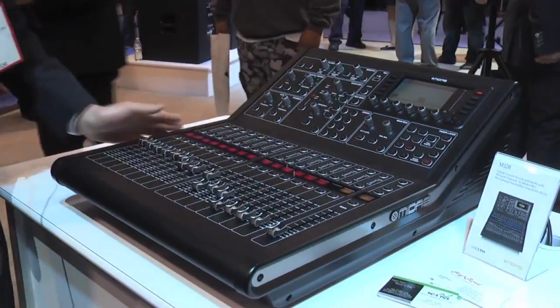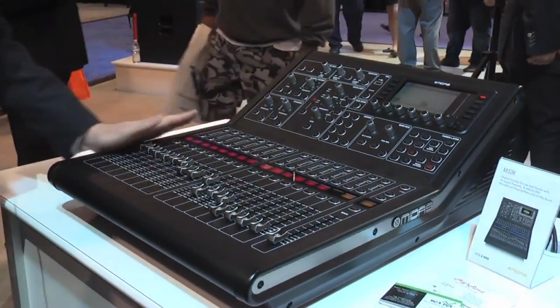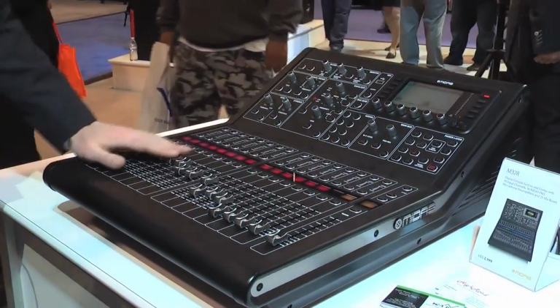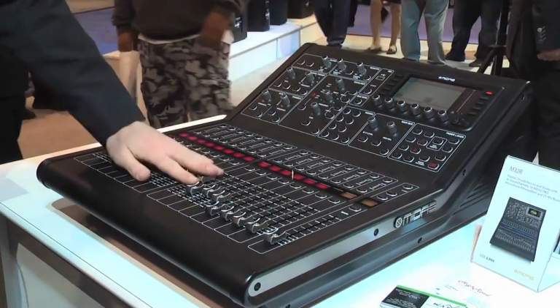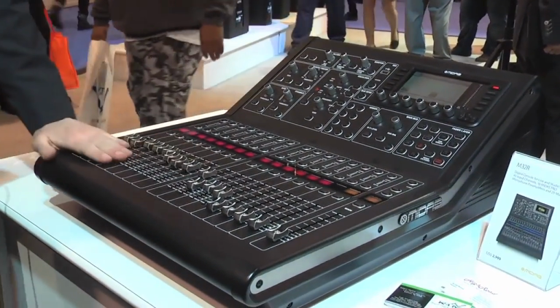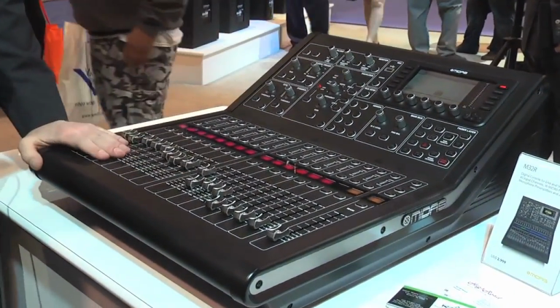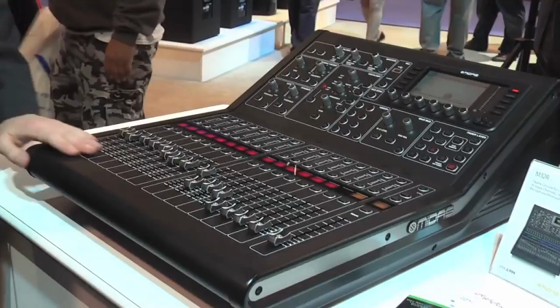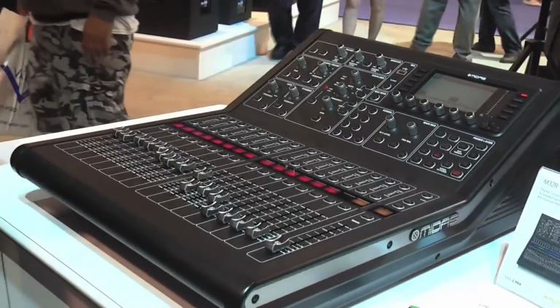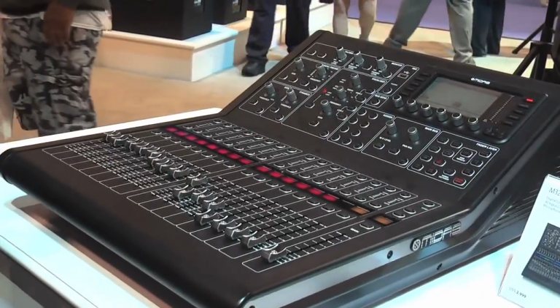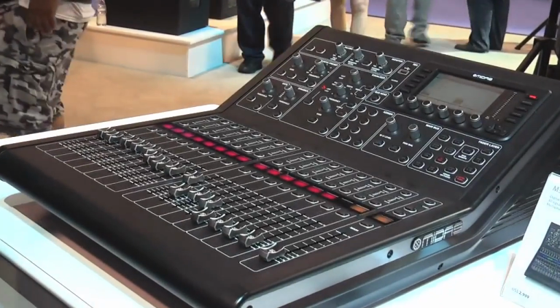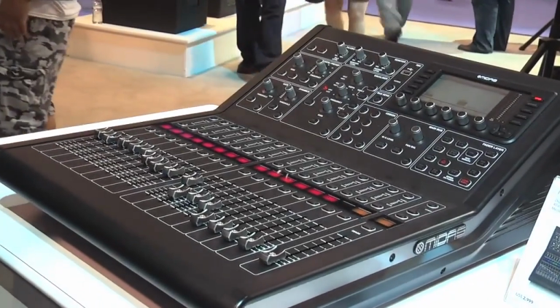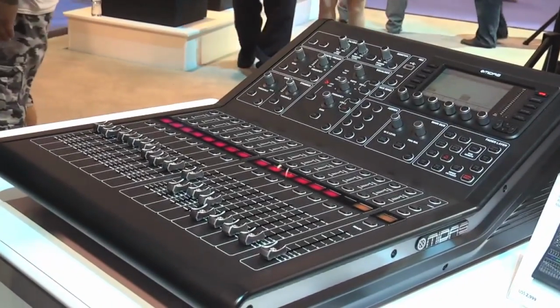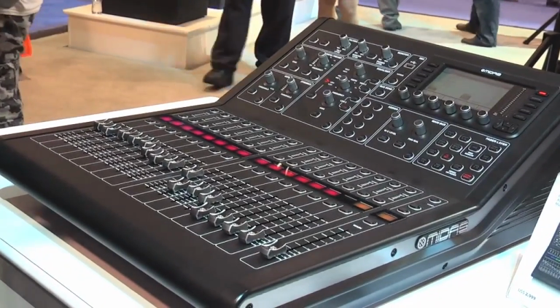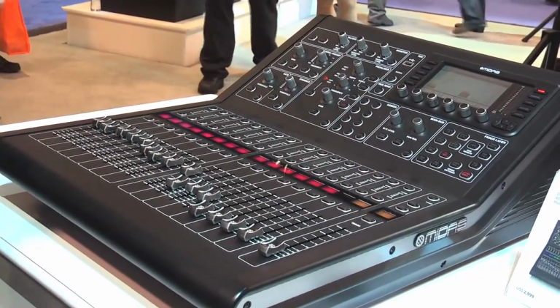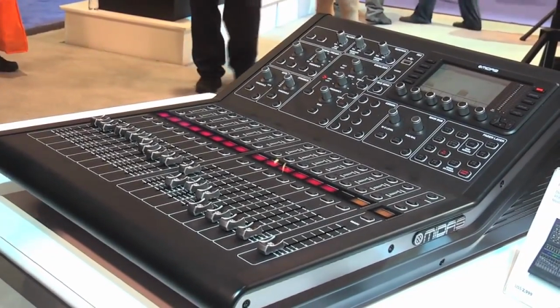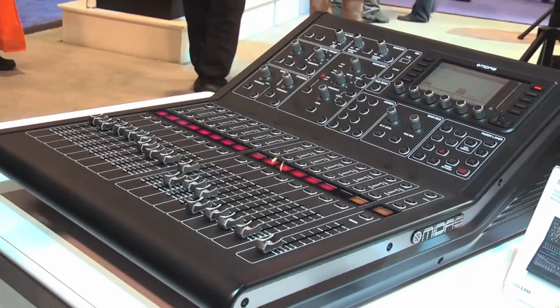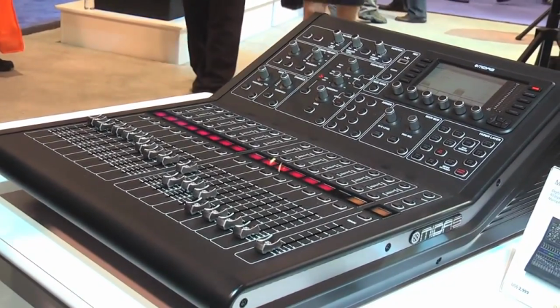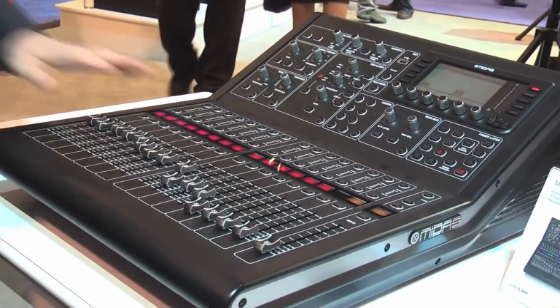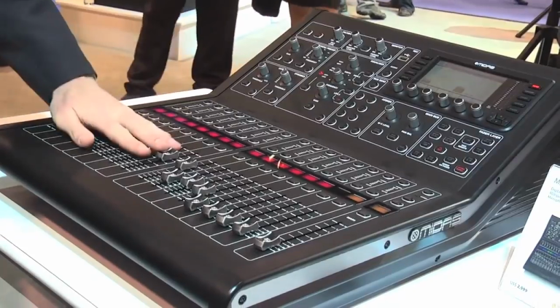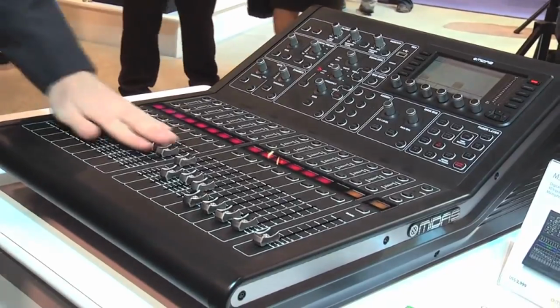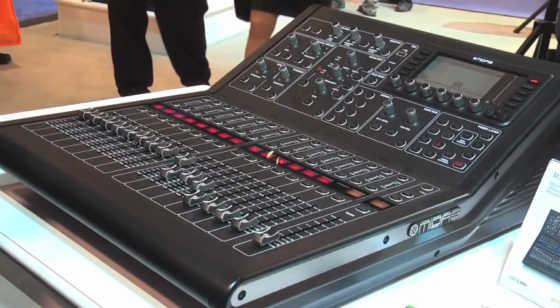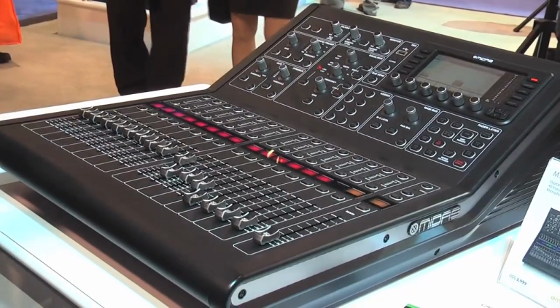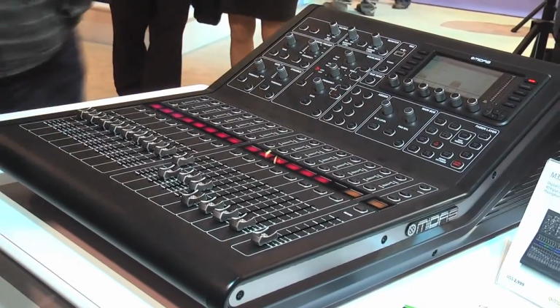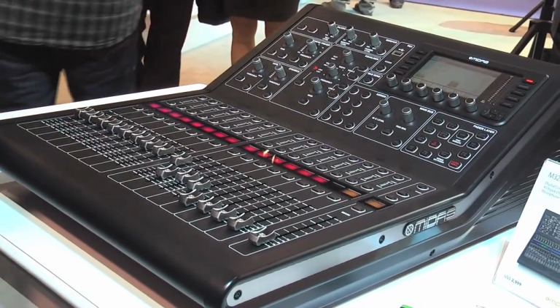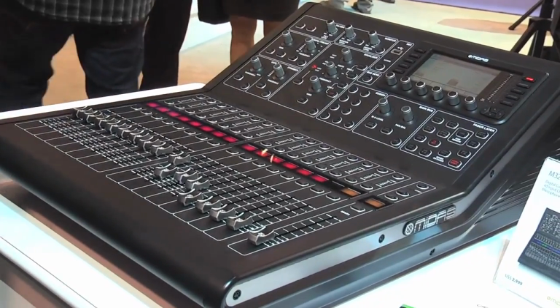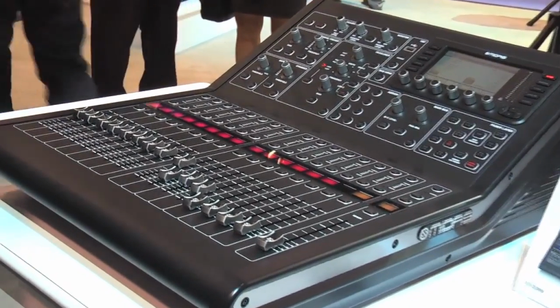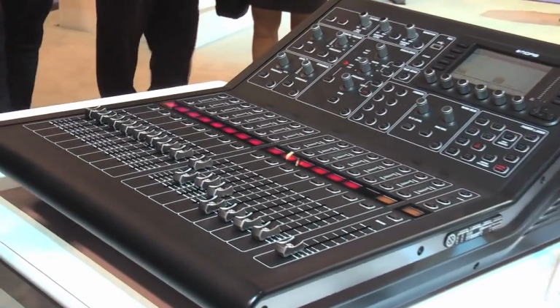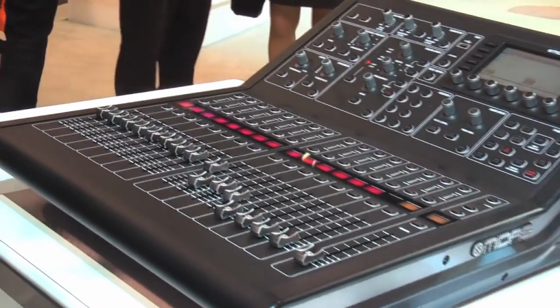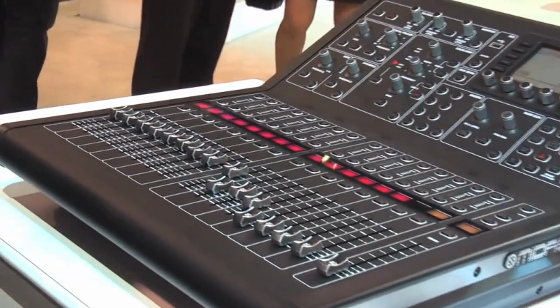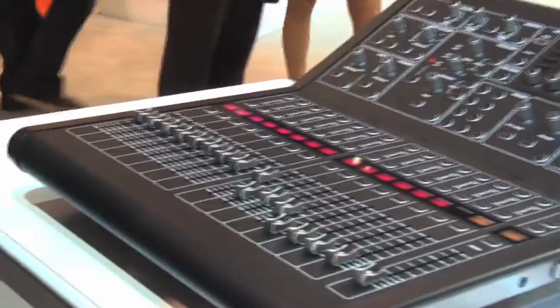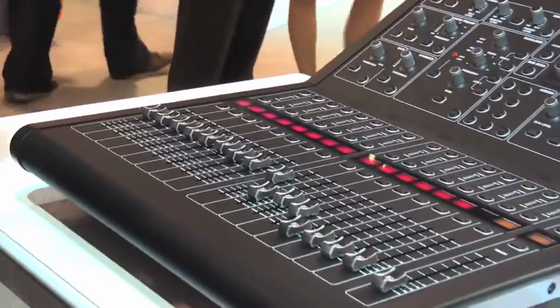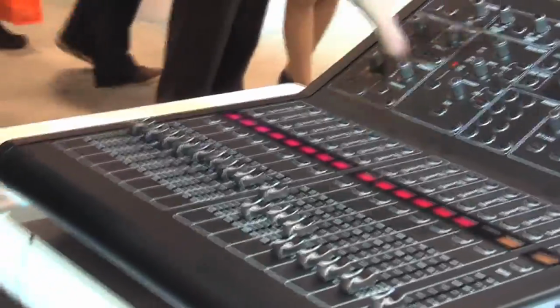This is a smaller, condensed chassis version of our M32 Midas digital console, which we just released recently. It is based off of the wide success of the Behringer X32 digital console, so it has a lot of the same key feature sets.